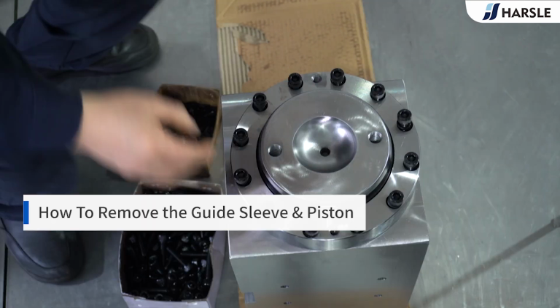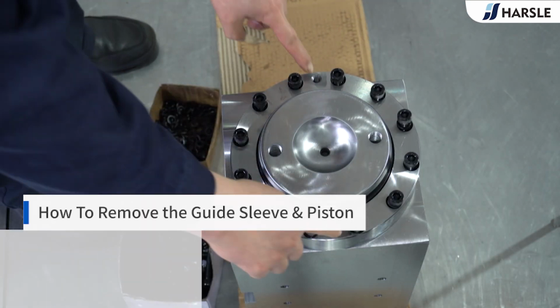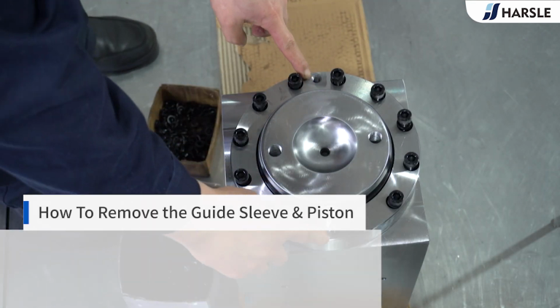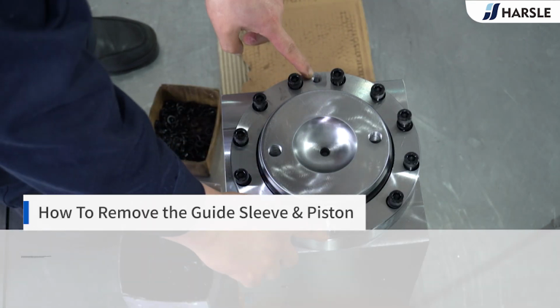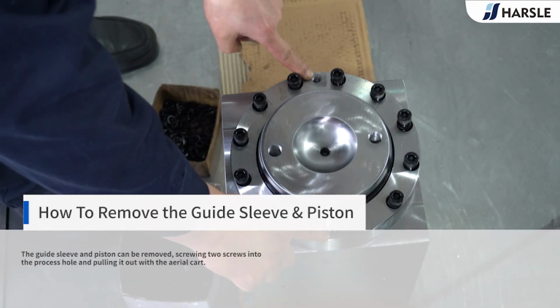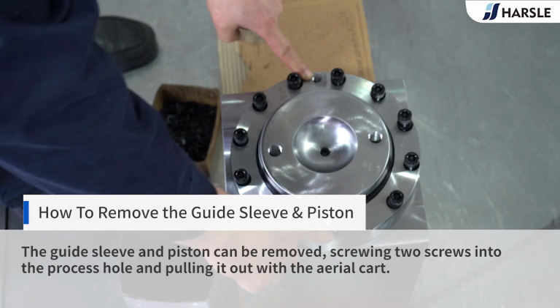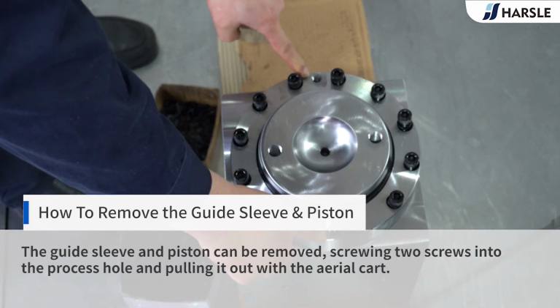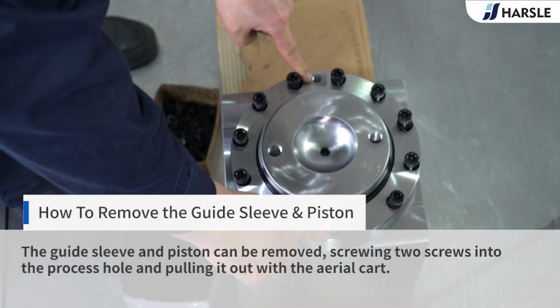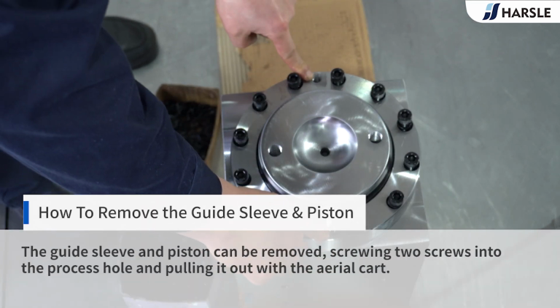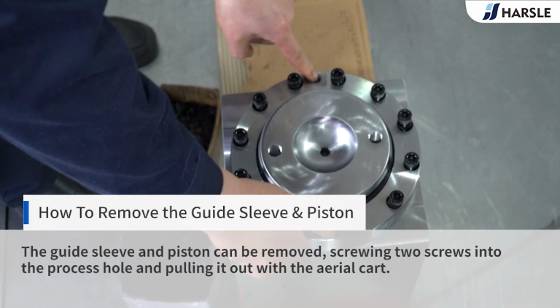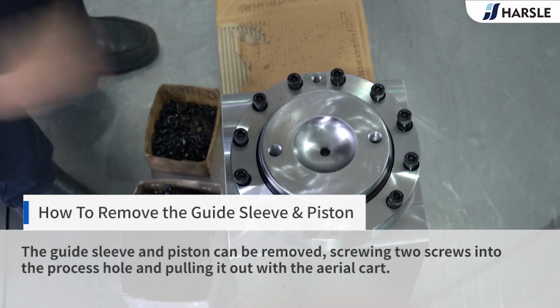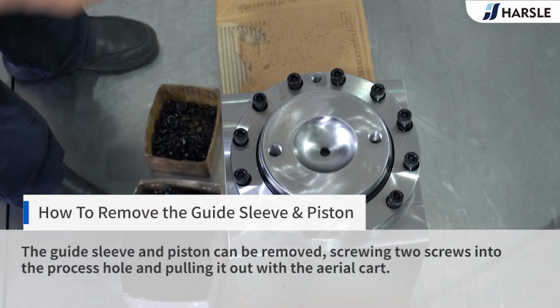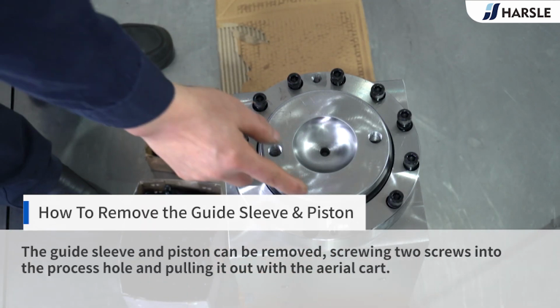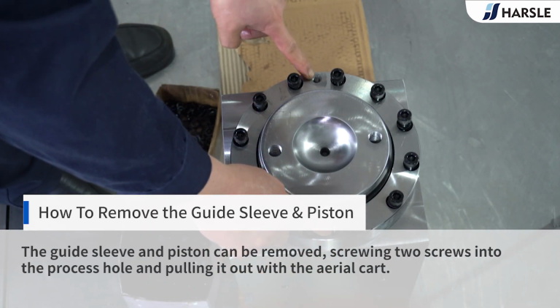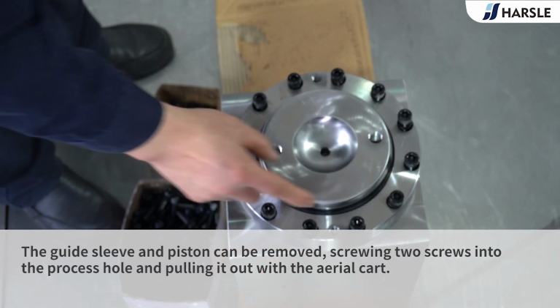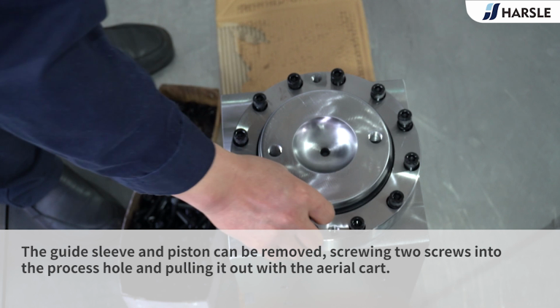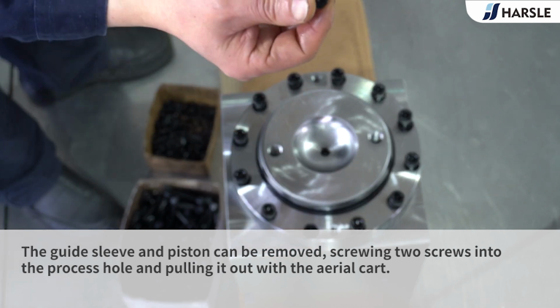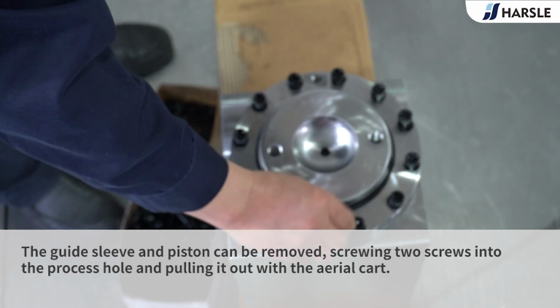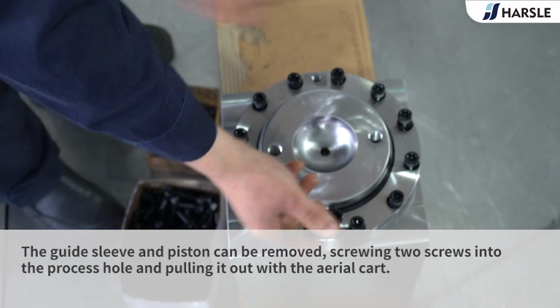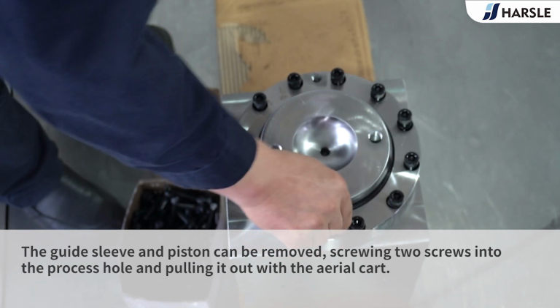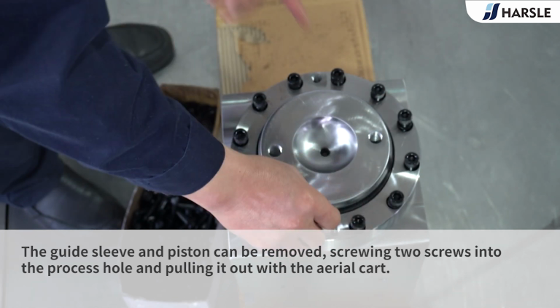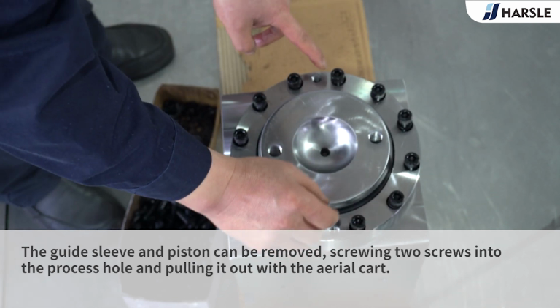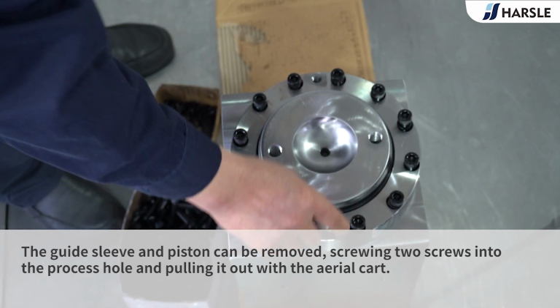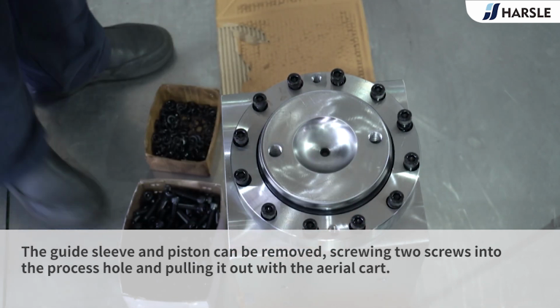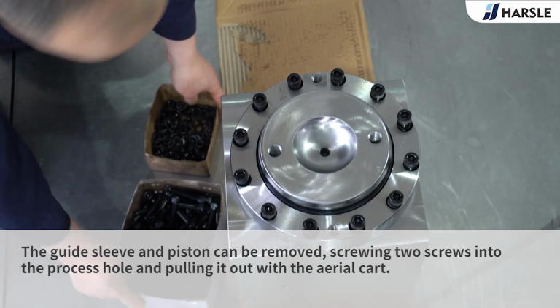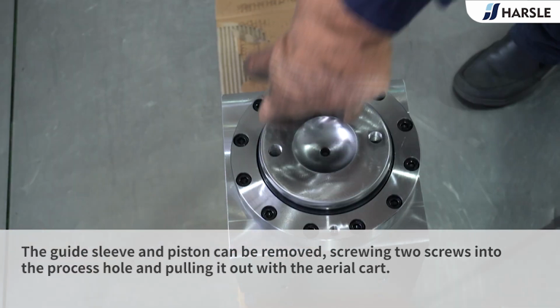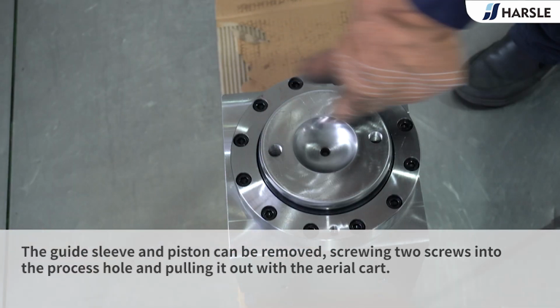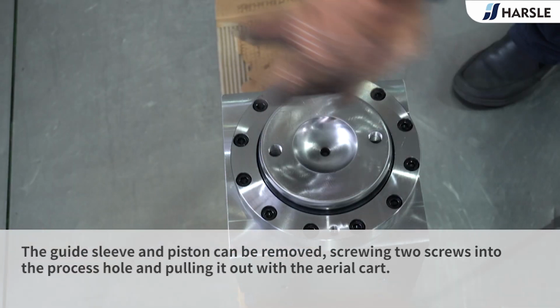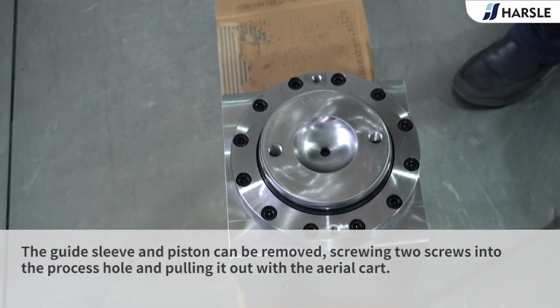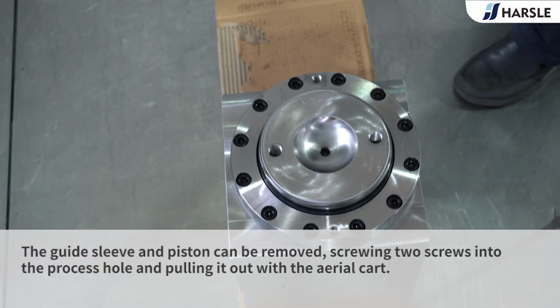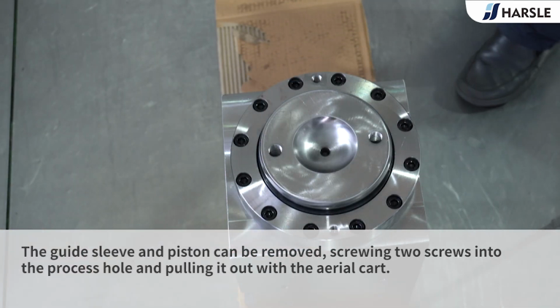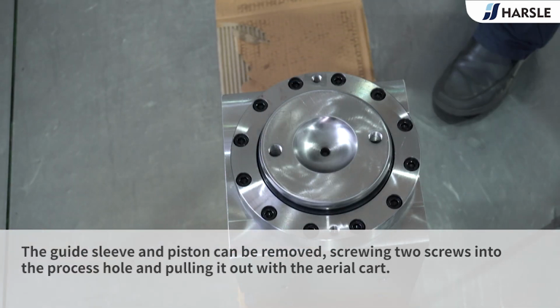How to remove the guide sleeve and piston: The guide sleeve and piston can be removed by screwing two screws into the process holes and pulling it out with an overhead crane.